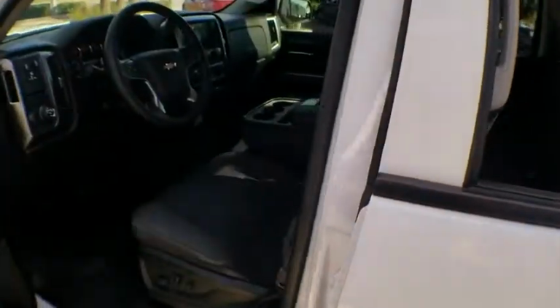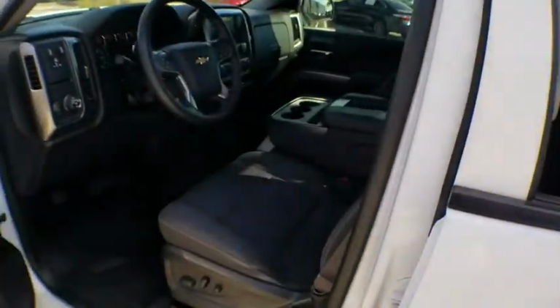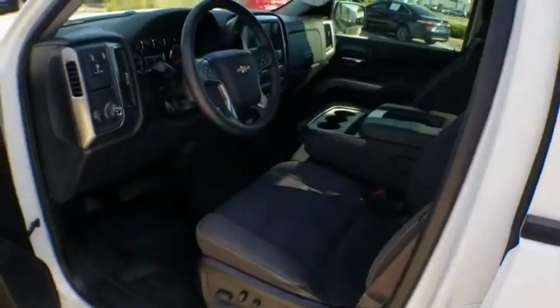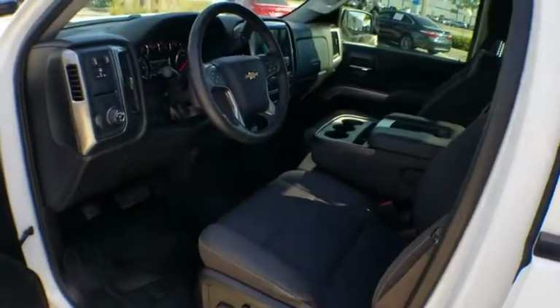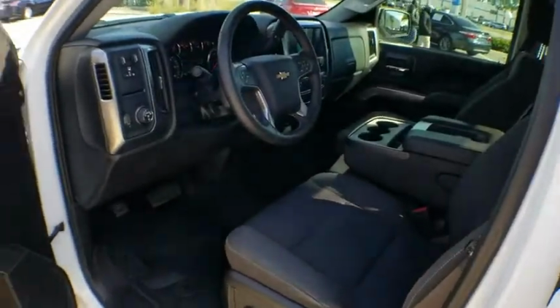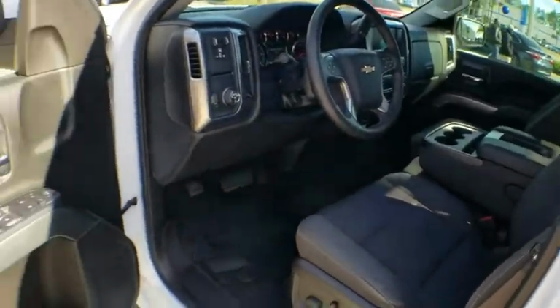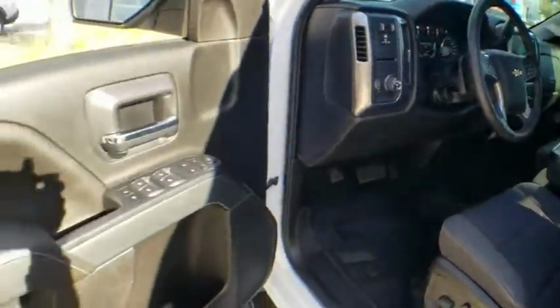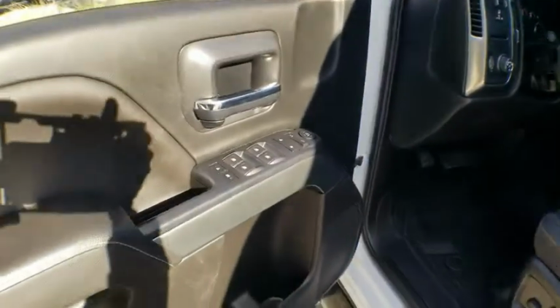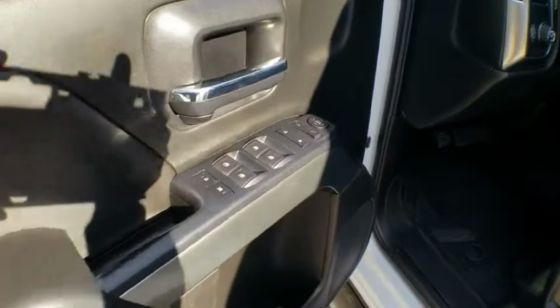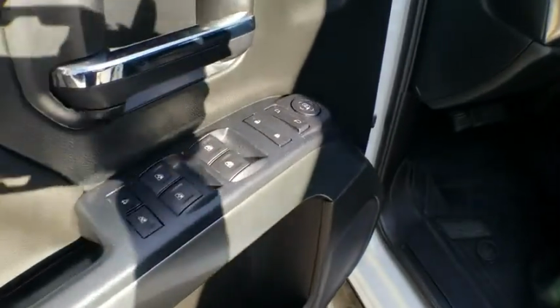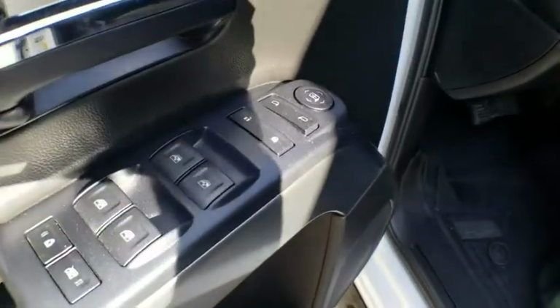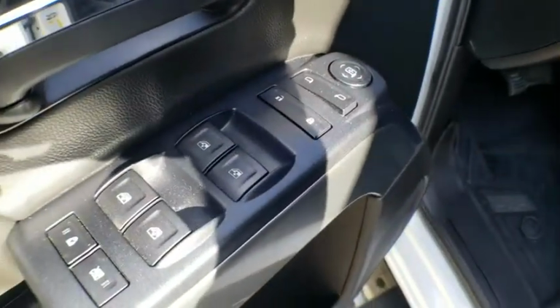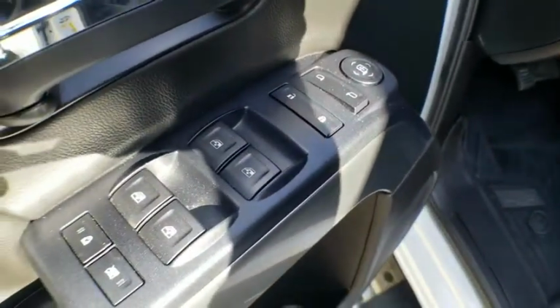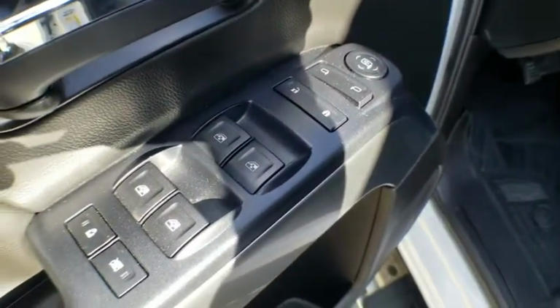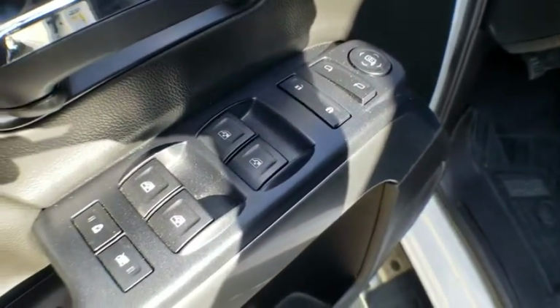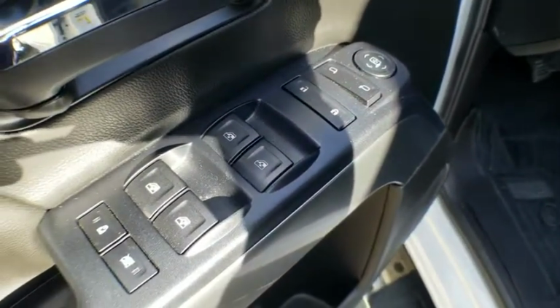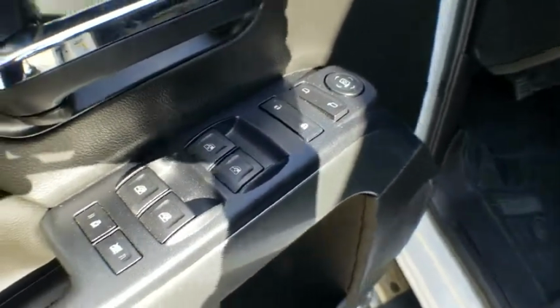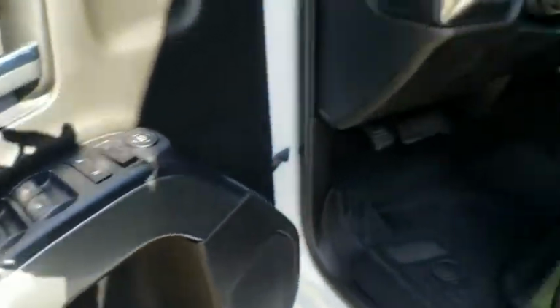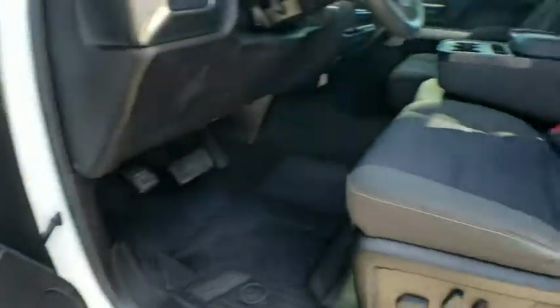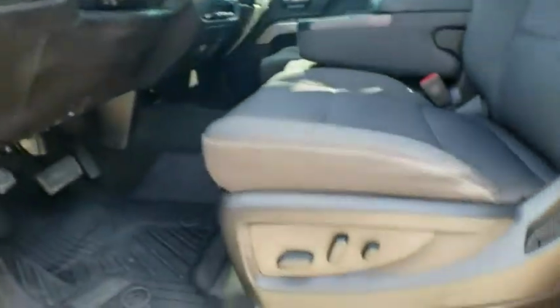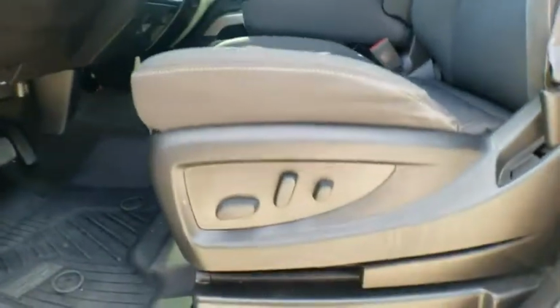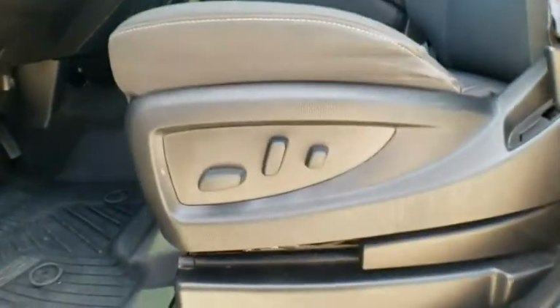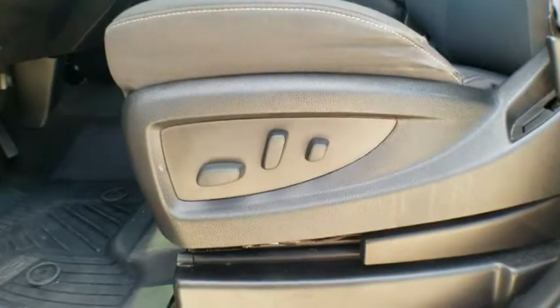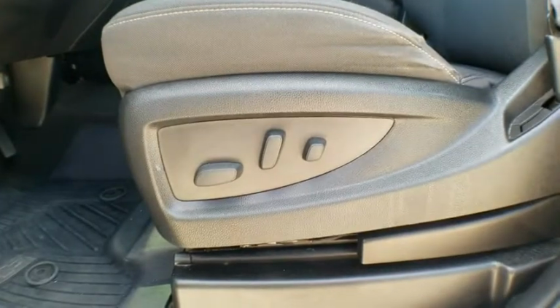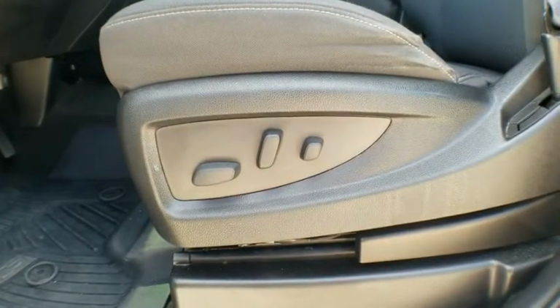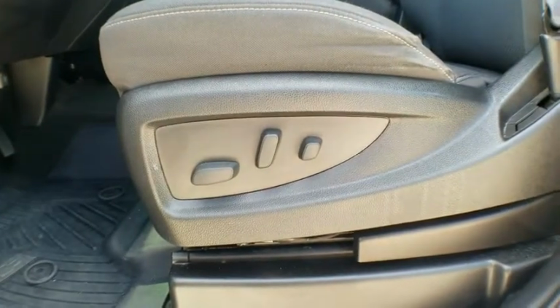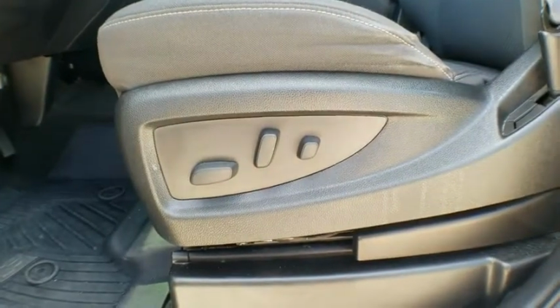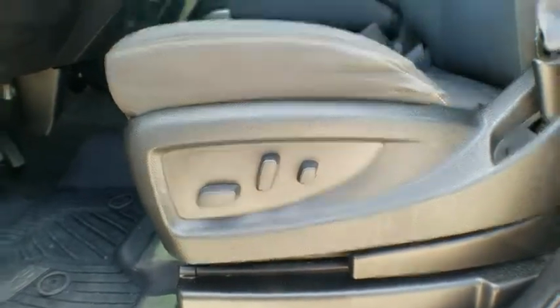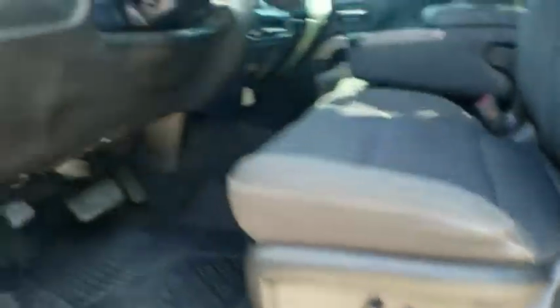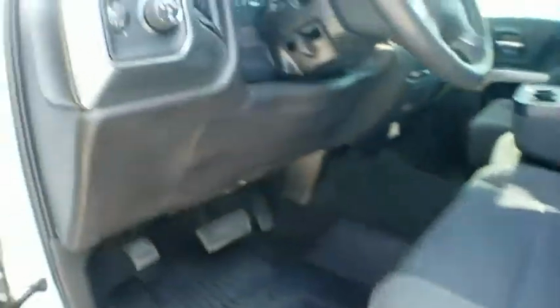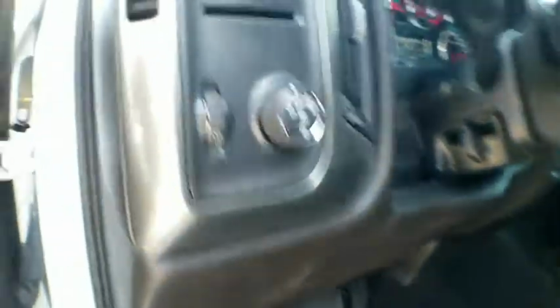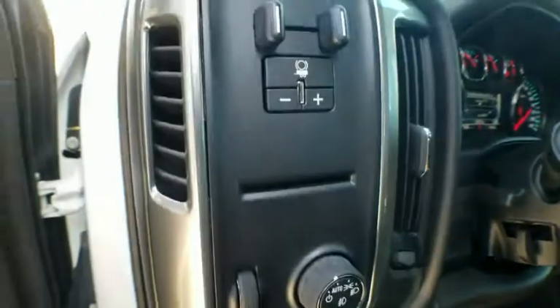Steering wheel audio controls, traction control, dual airbags, power steering, four-wheel disc brakes, center armrest, compass, power windows, electronic stability control, trip computer.